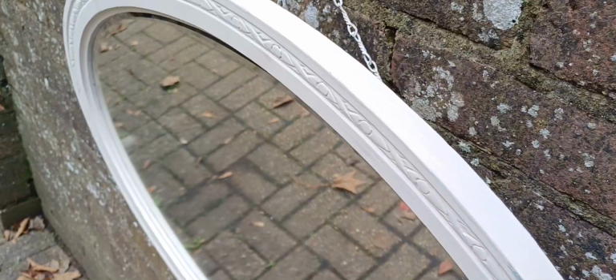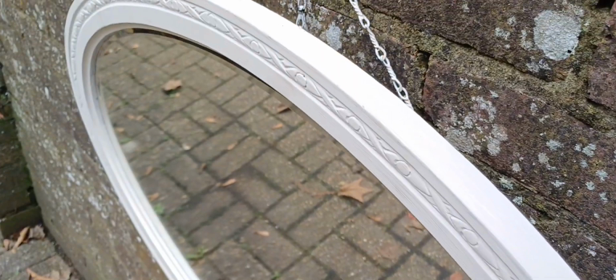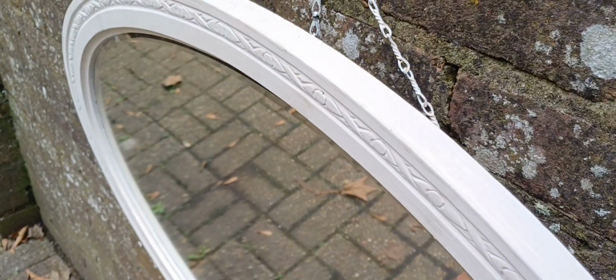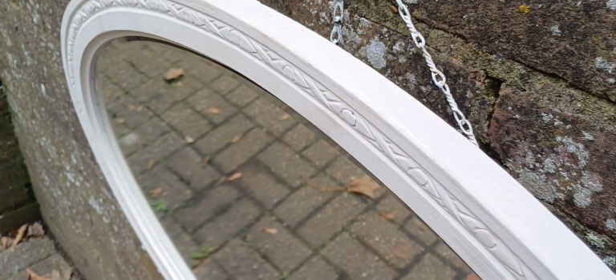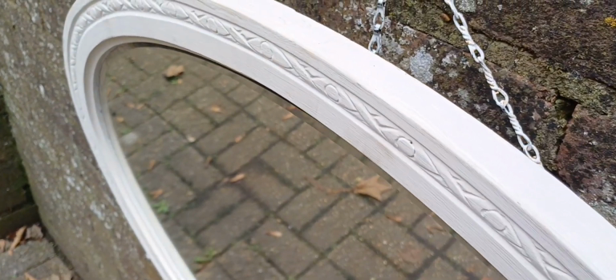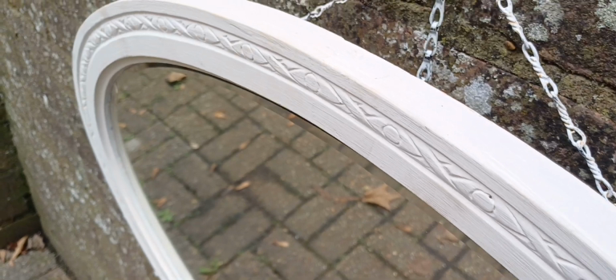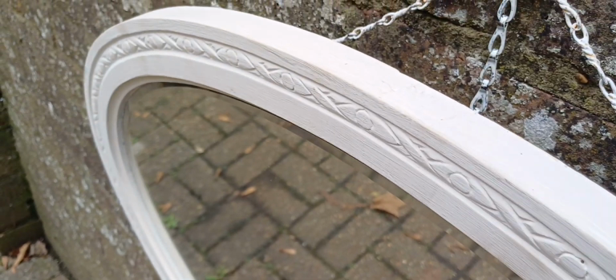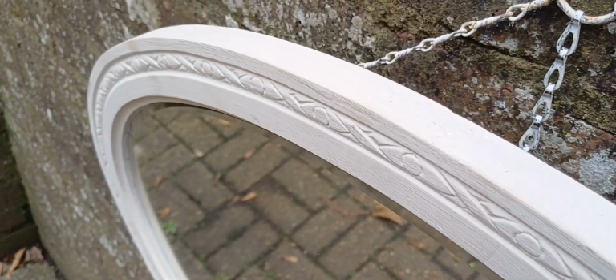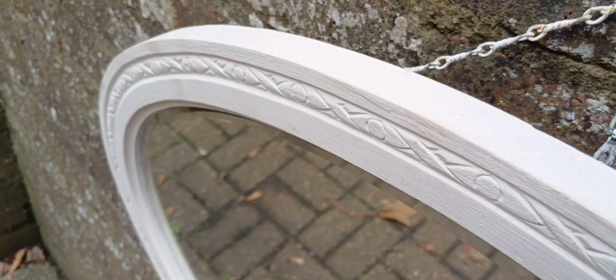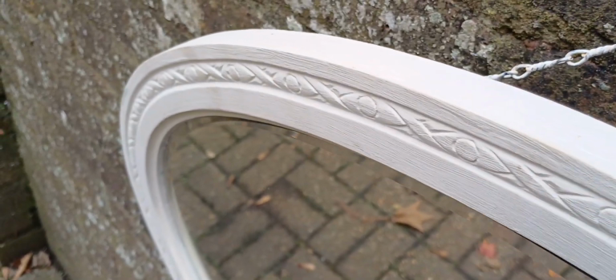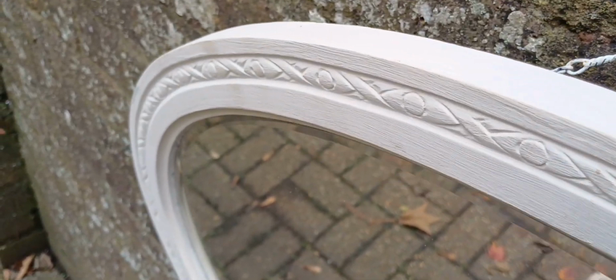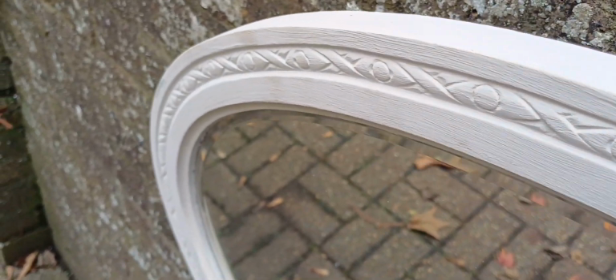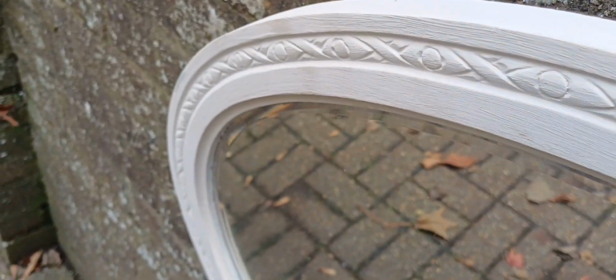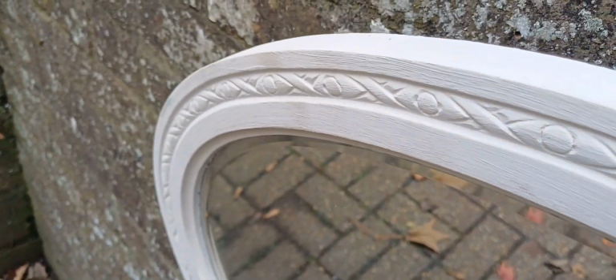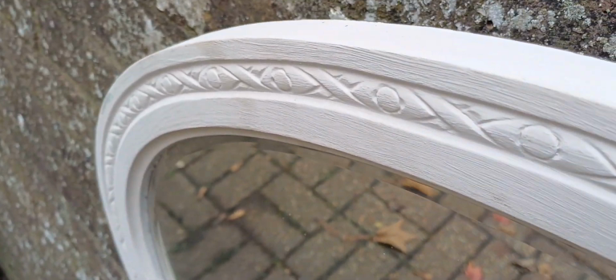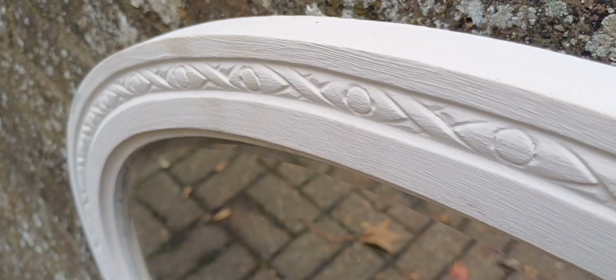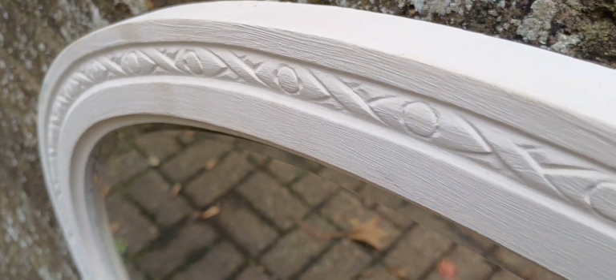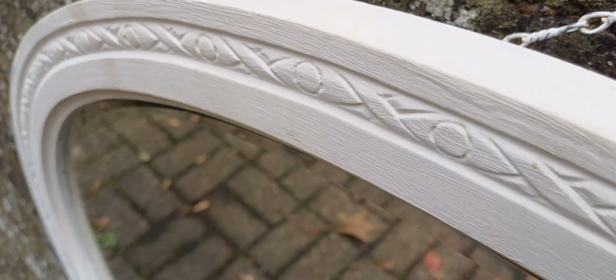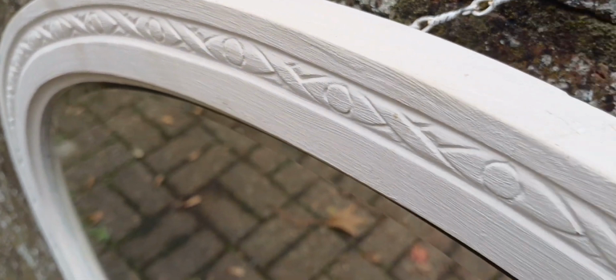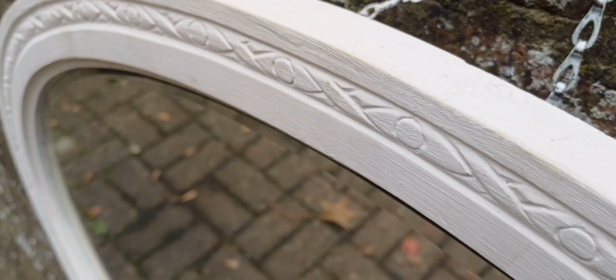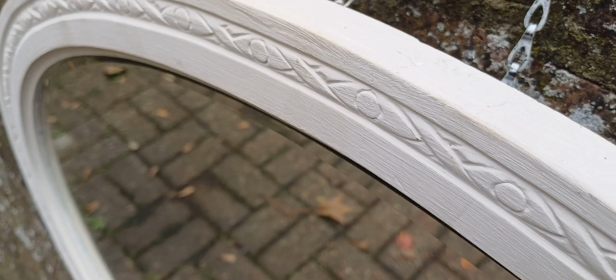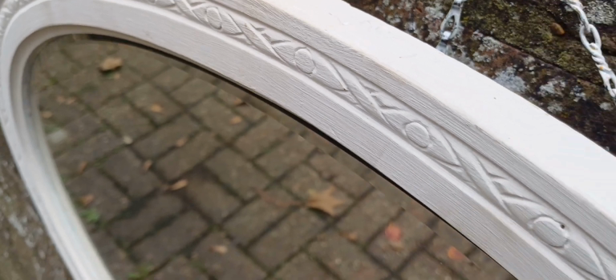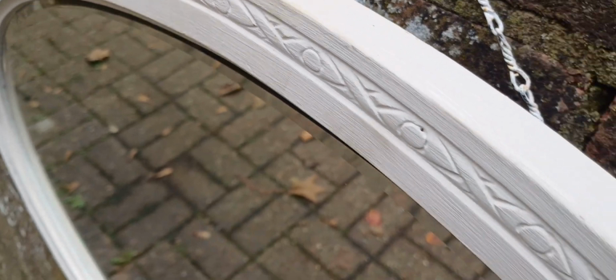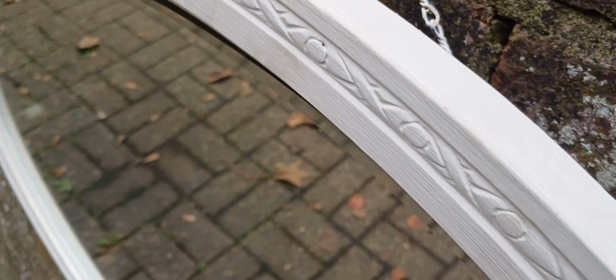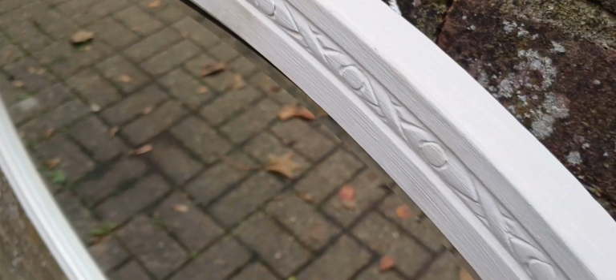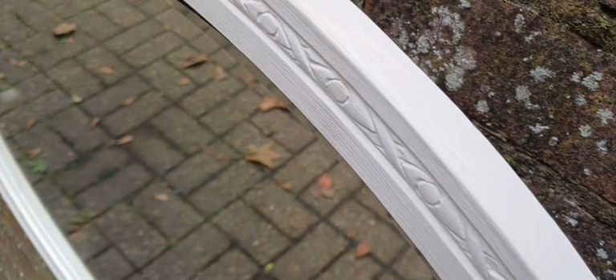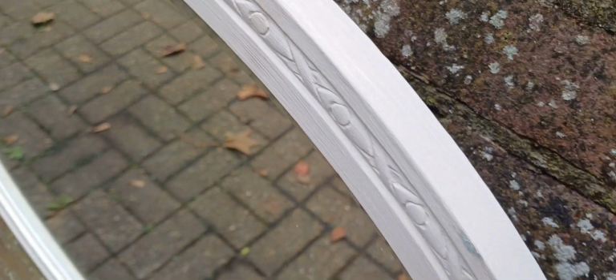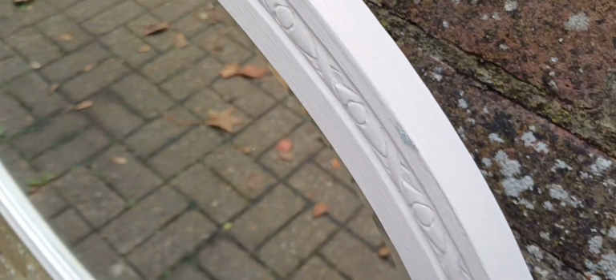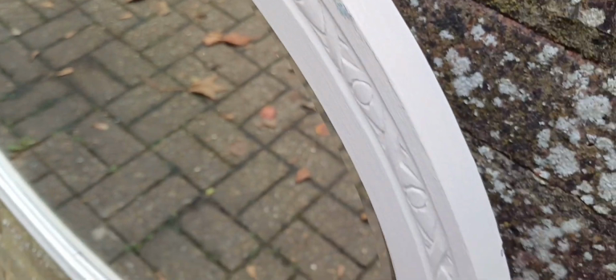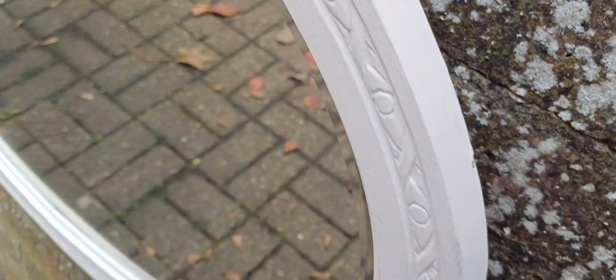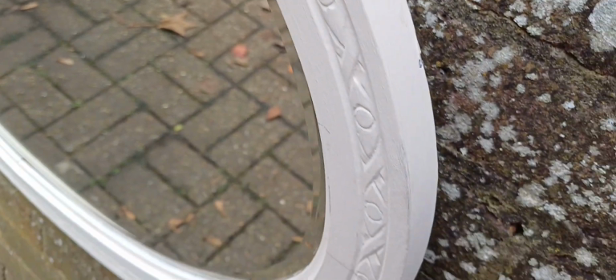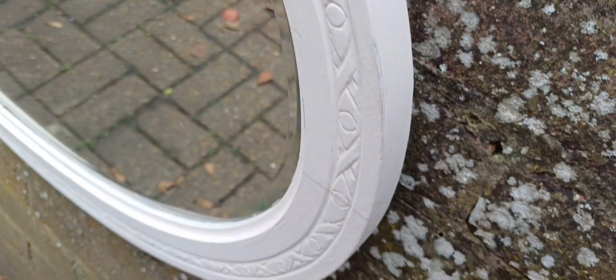The frame is made of a hardwood, probably mahogany or oak, and as you can see it has this carved decoration, done either by hand or by machine.